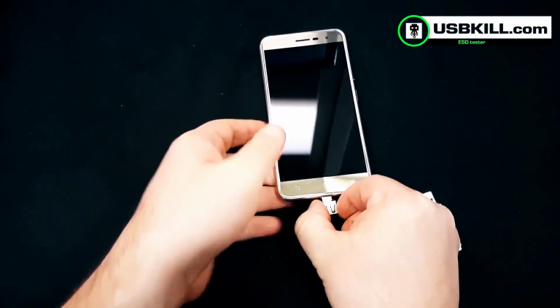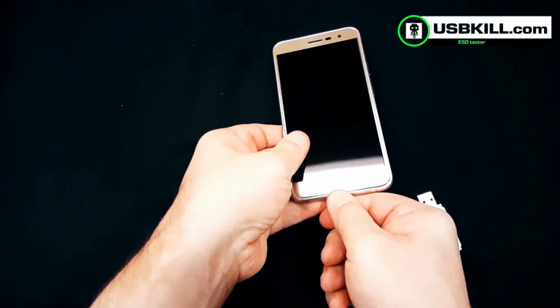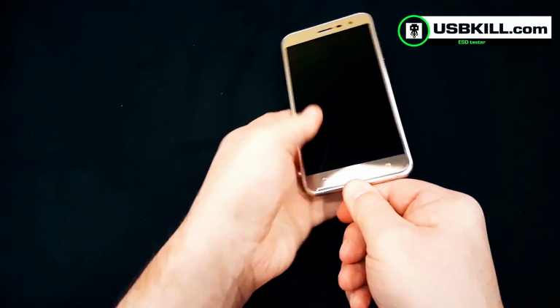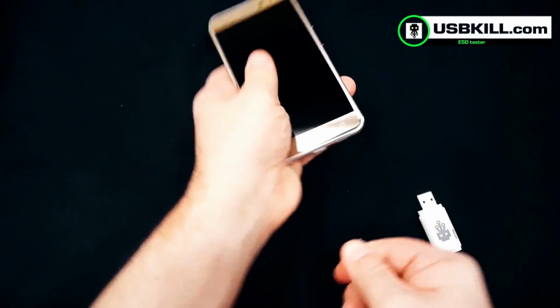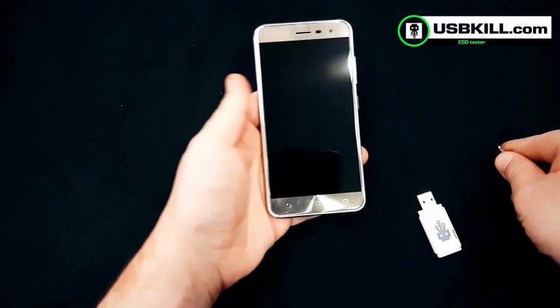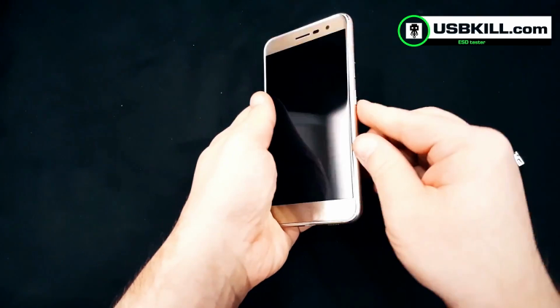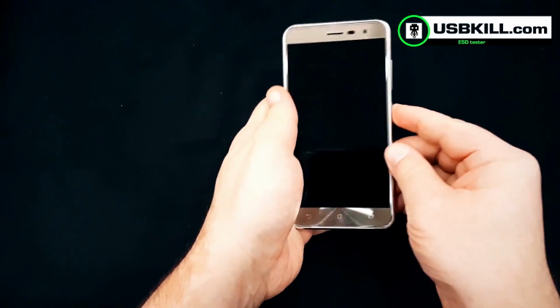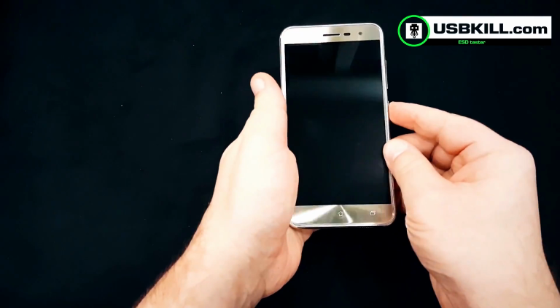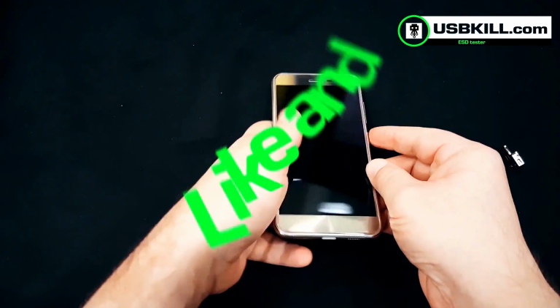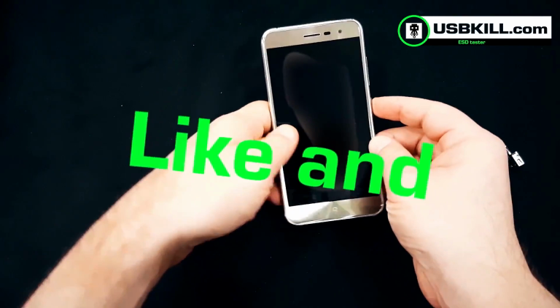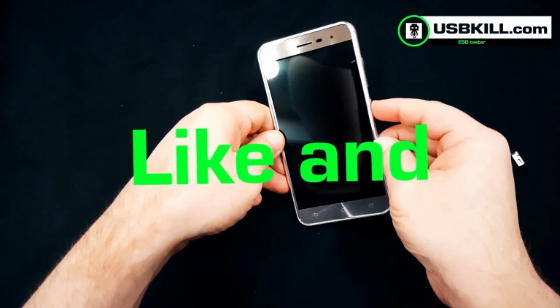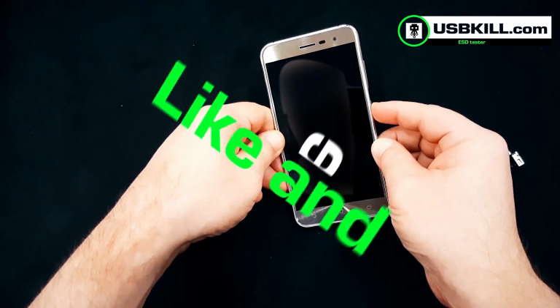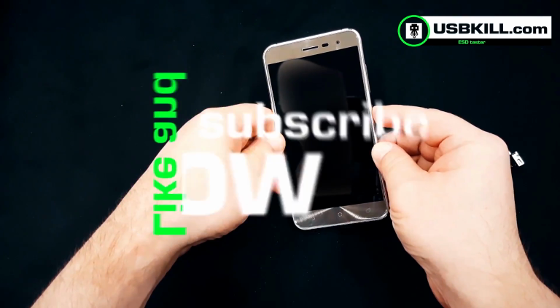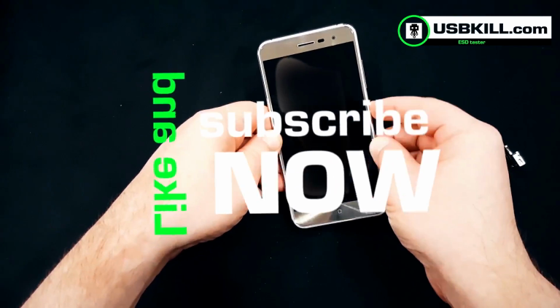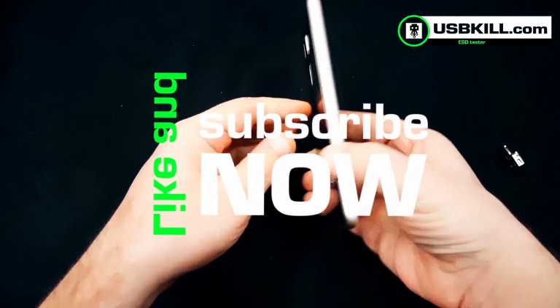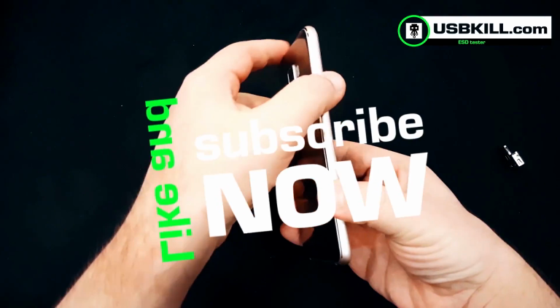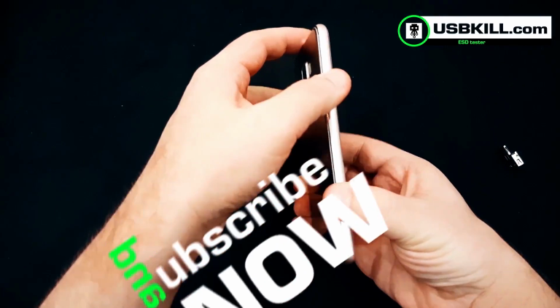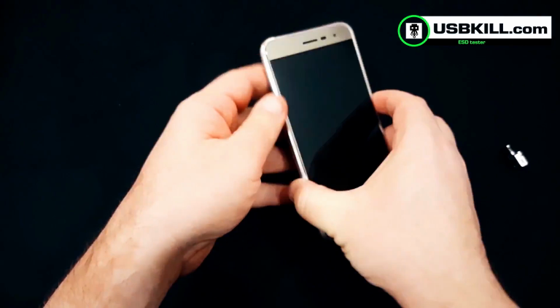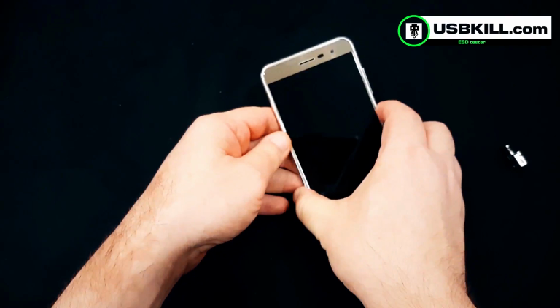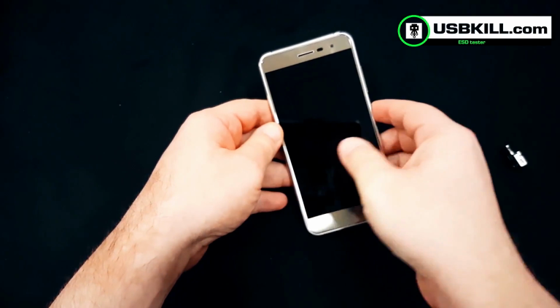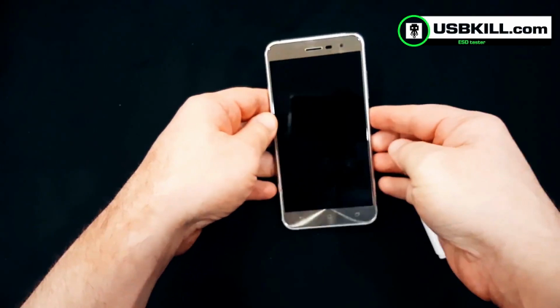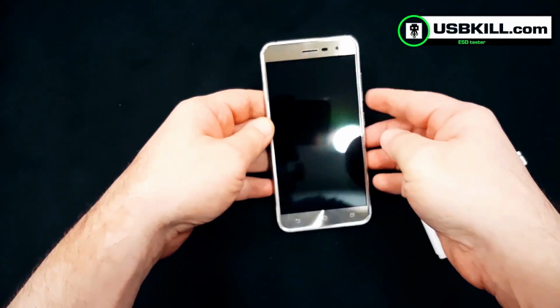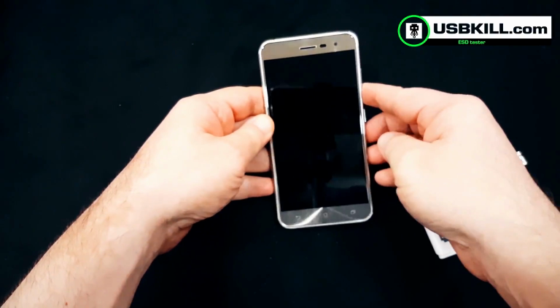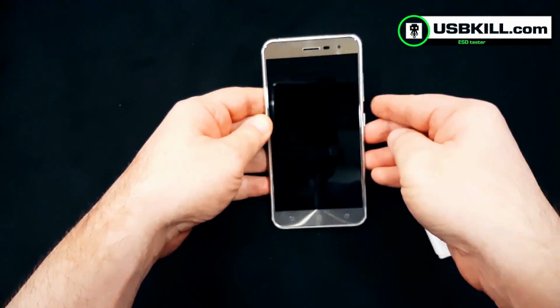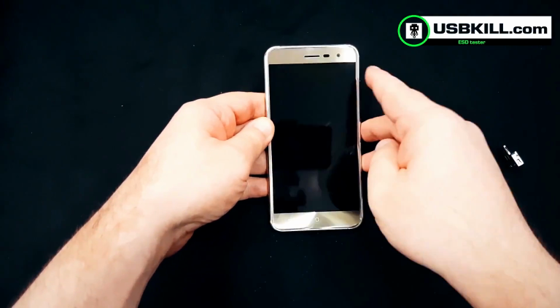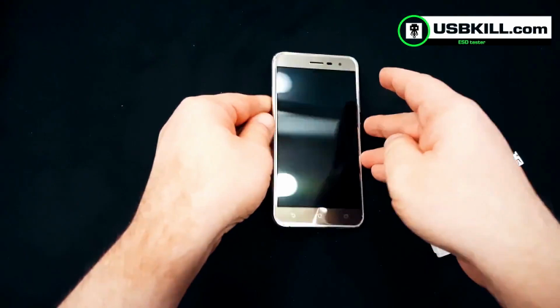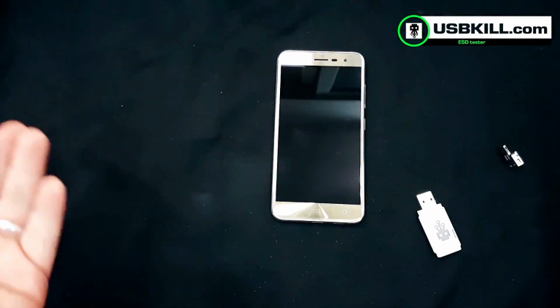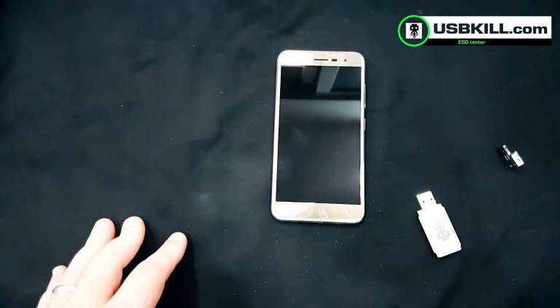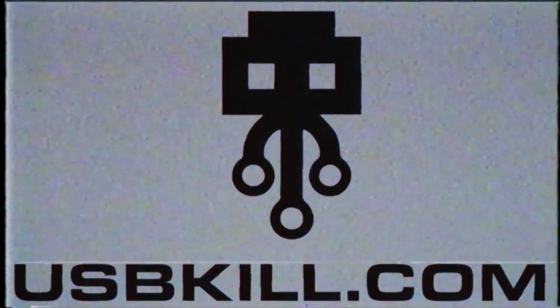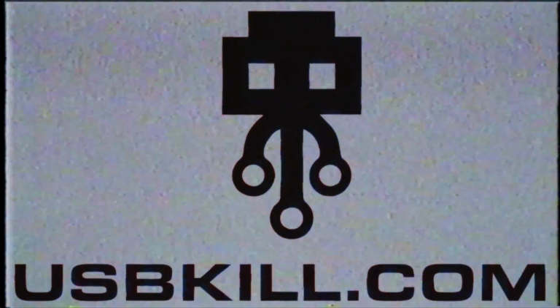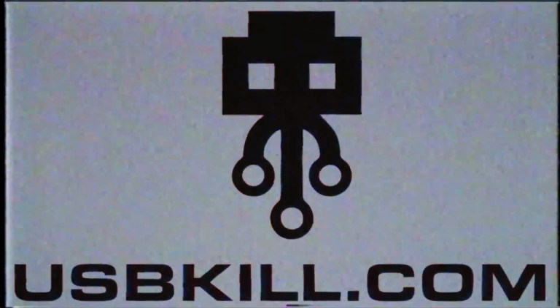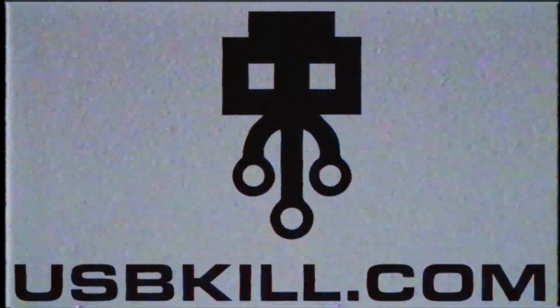Ok guys, that's it for today. I will invite you to like and share this video, and of course you can subscribe to this channel to not miss any test. See you soon on USBKILL.com, and I wish you happy holidays. See you soon.